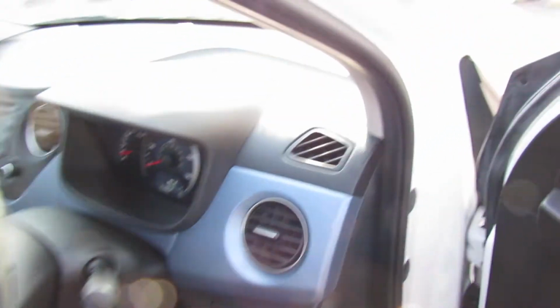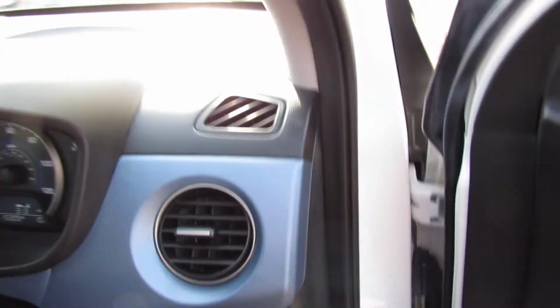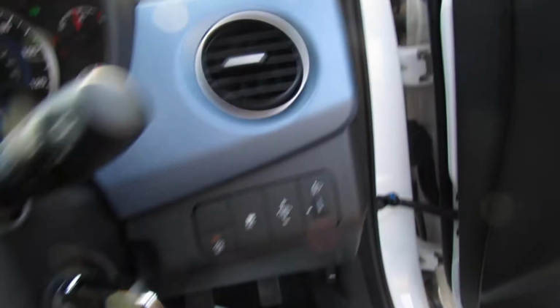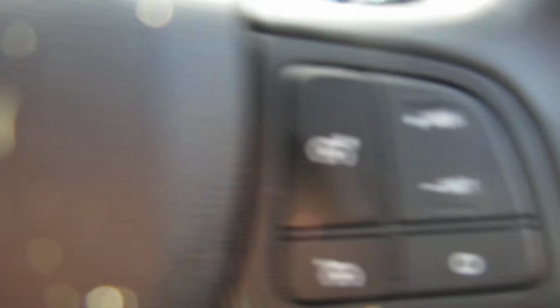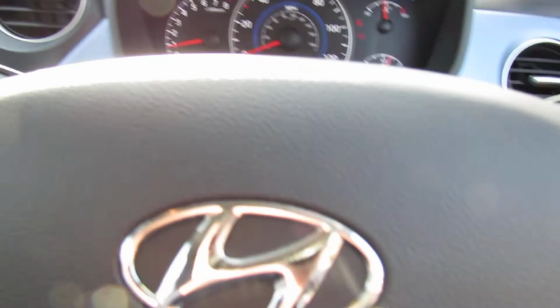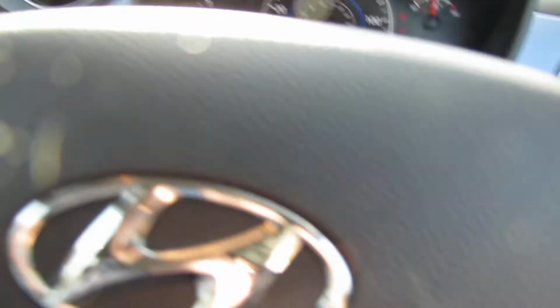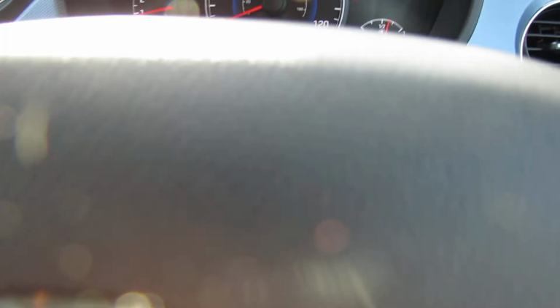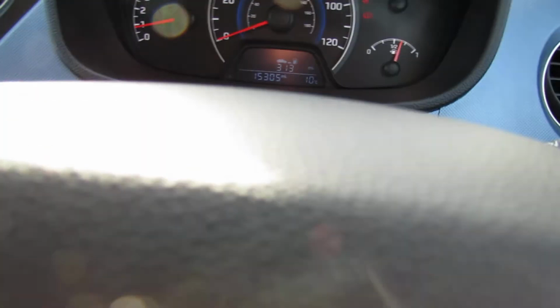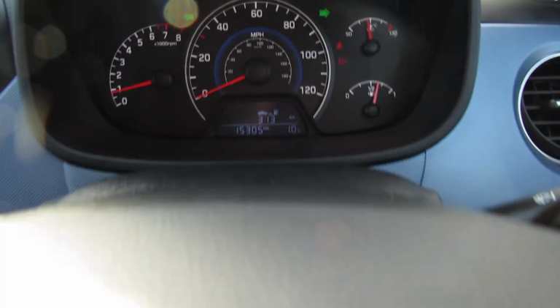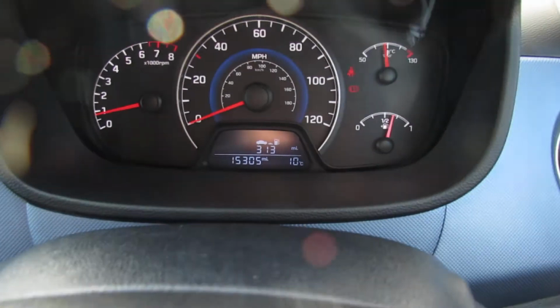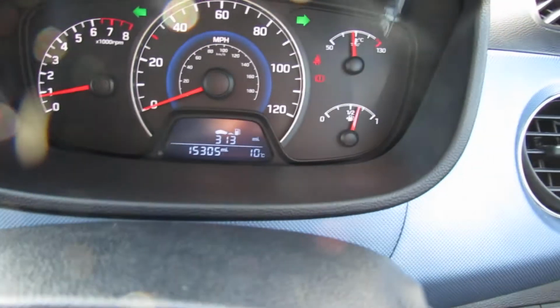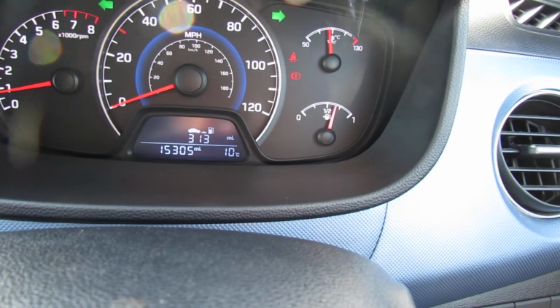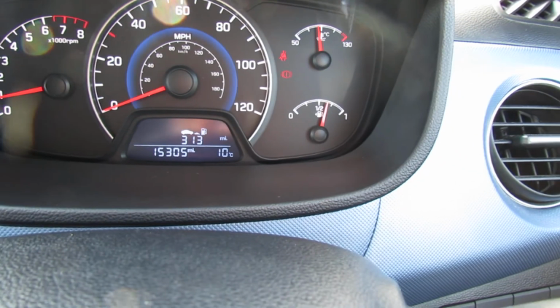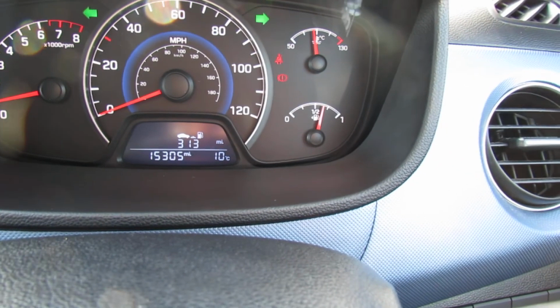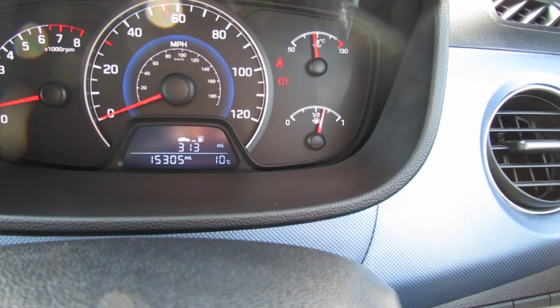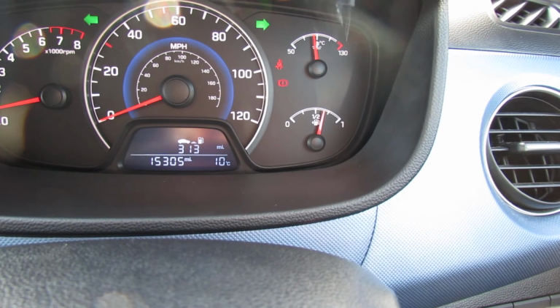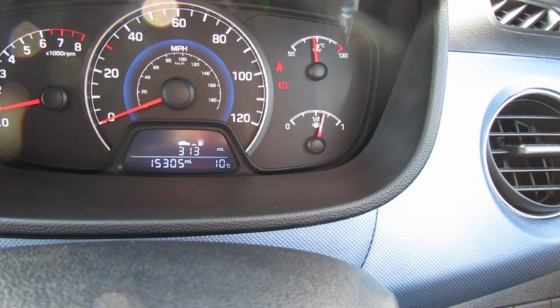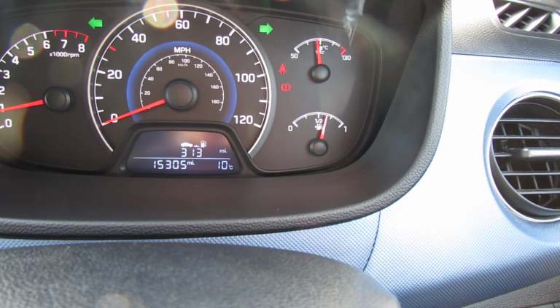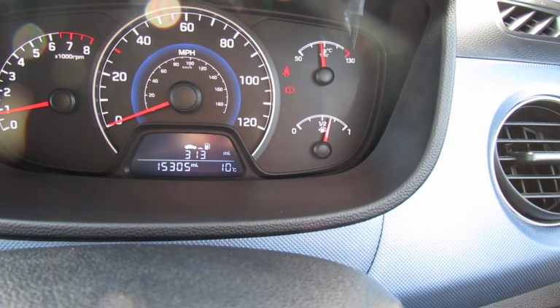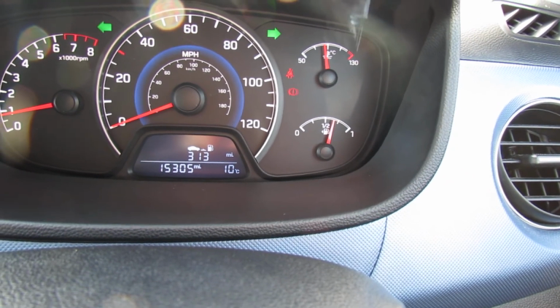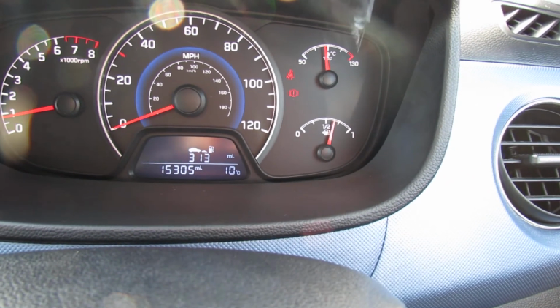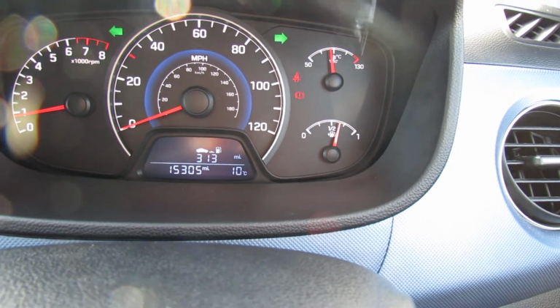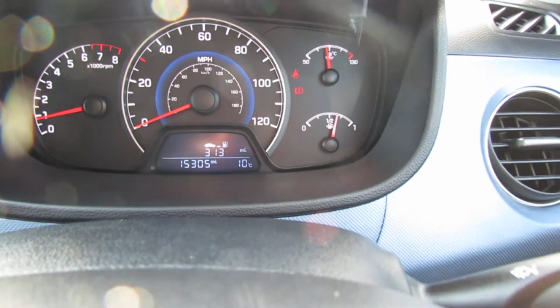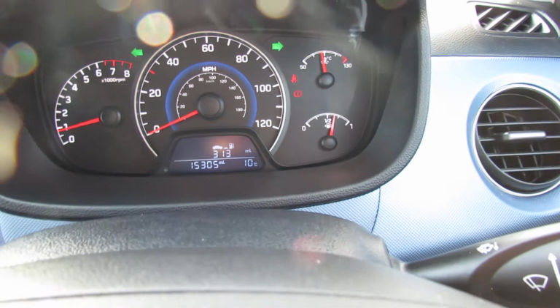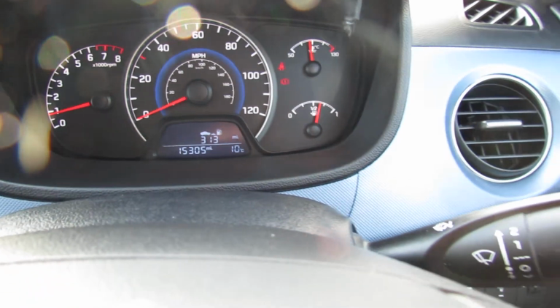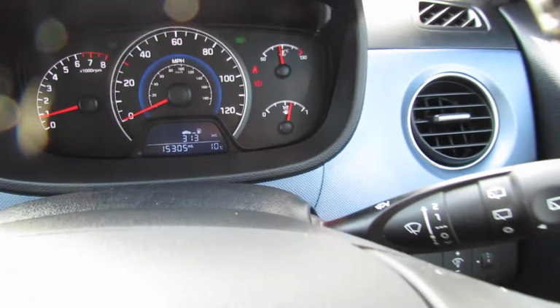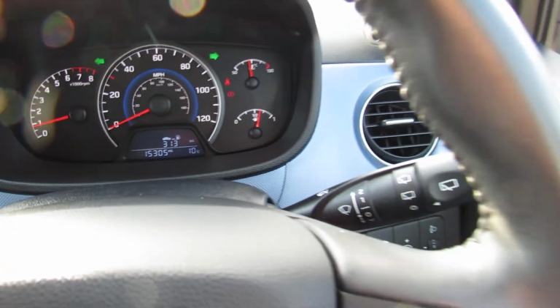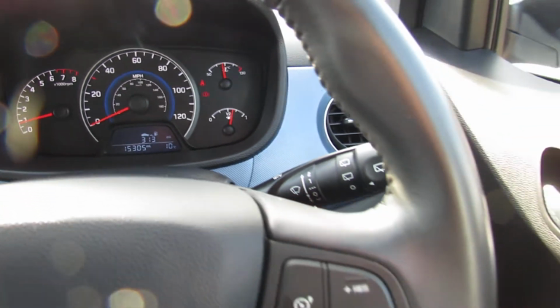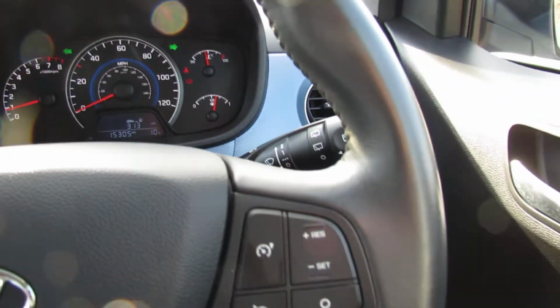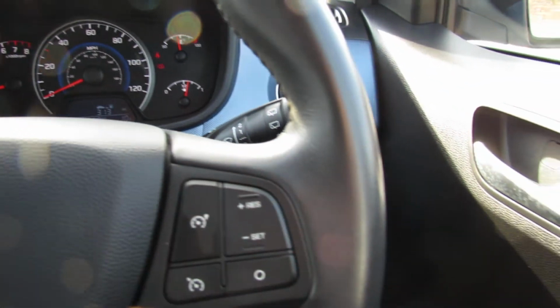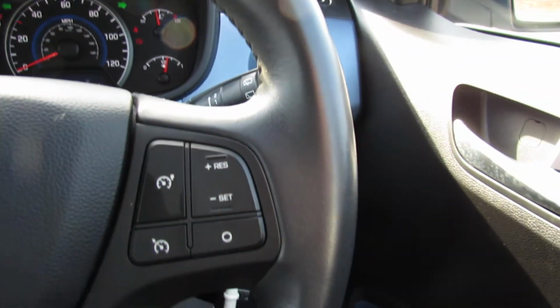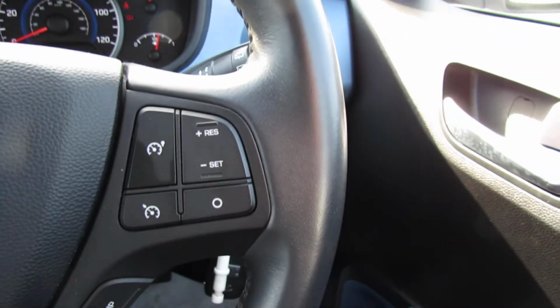The mileage on this car is really low — it's only done 15,300 miles. The Premium also gets a leather steering wheel and leather gear stick.